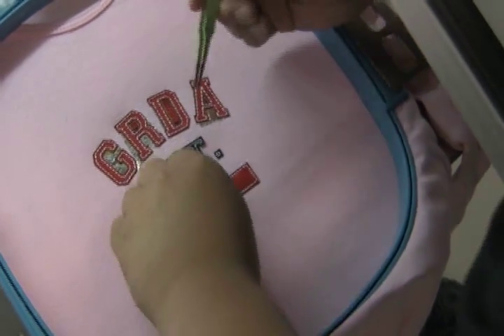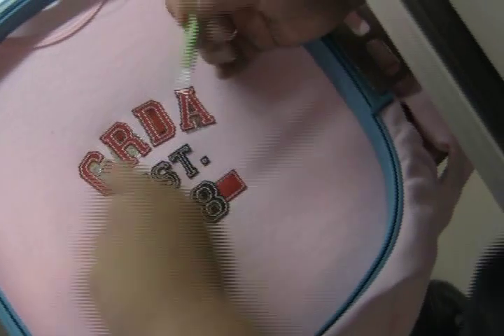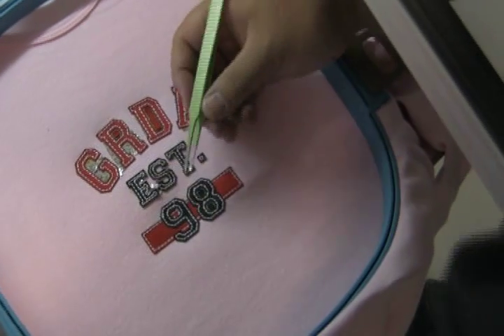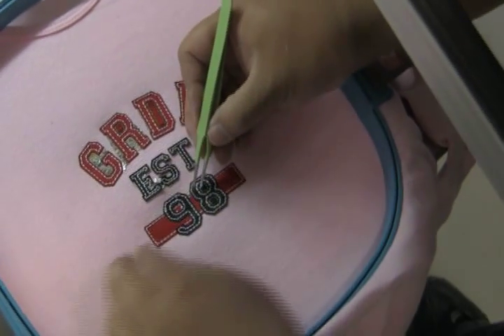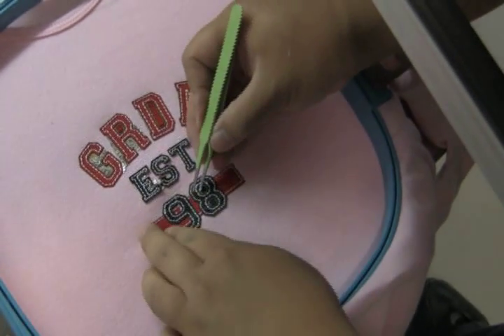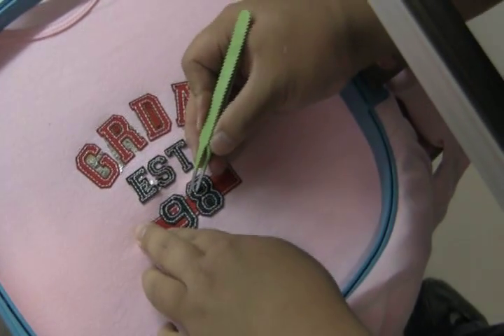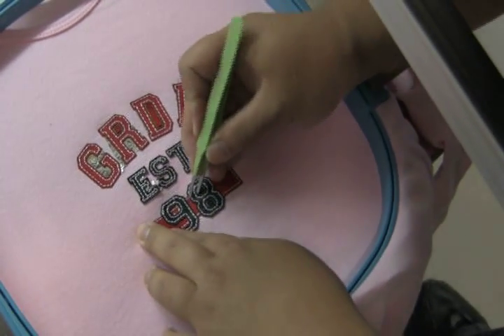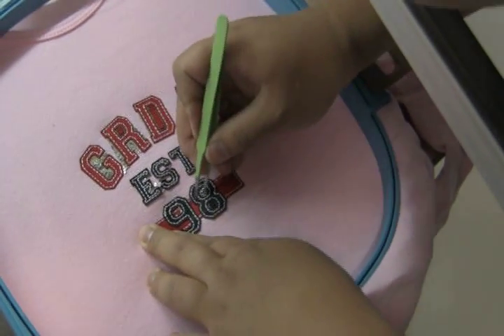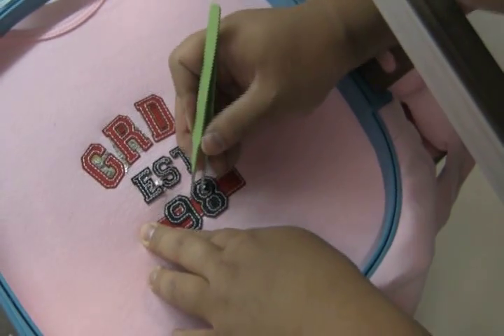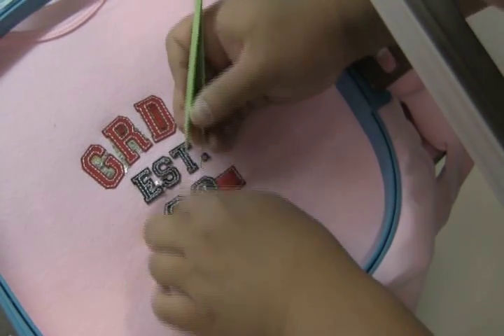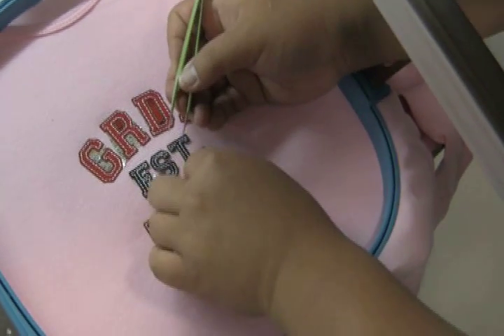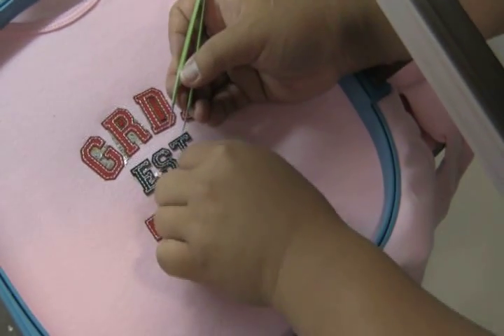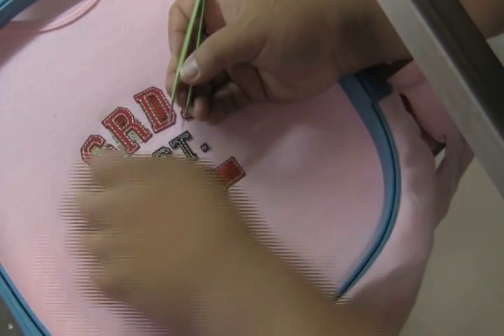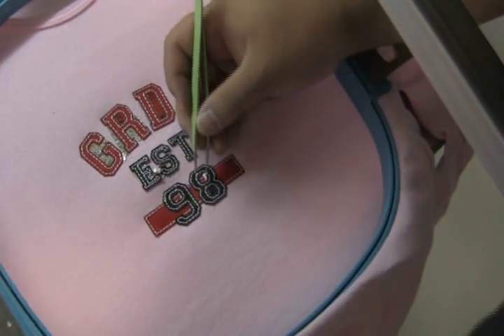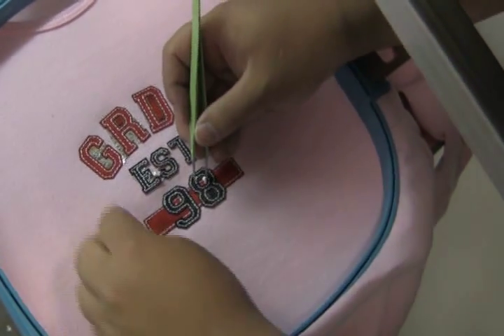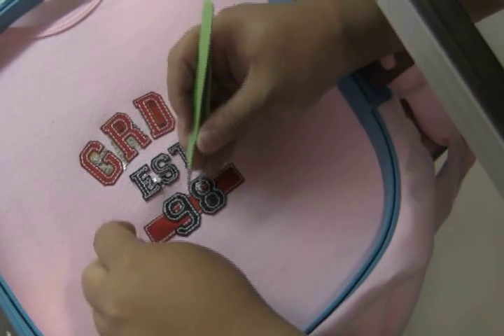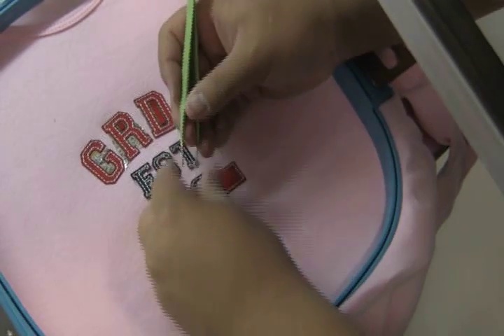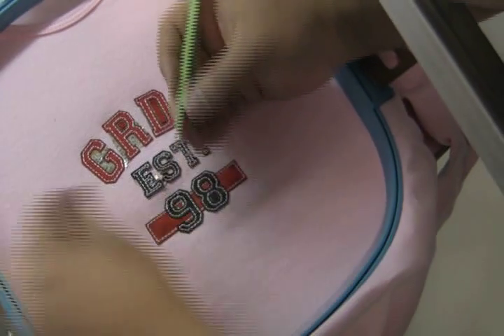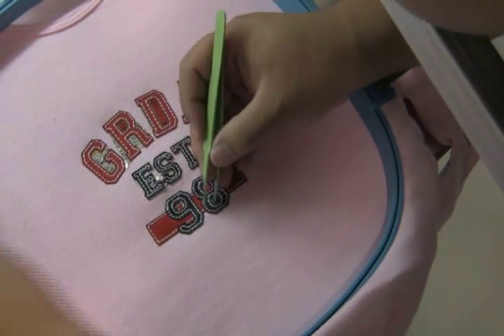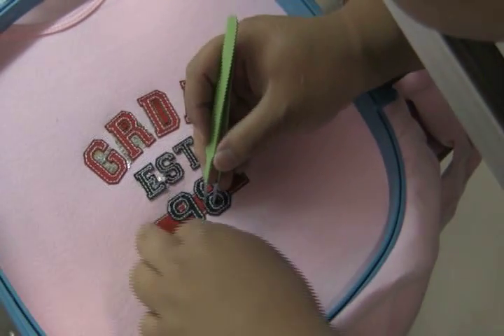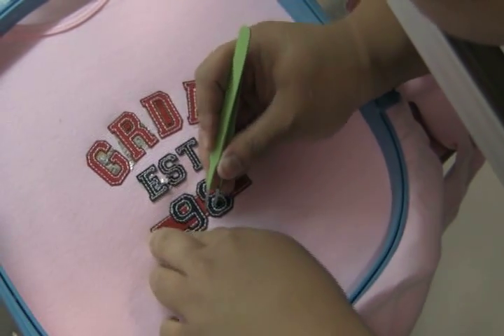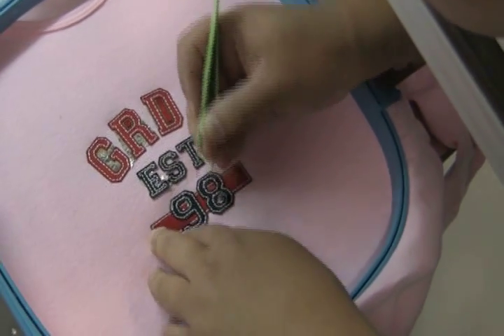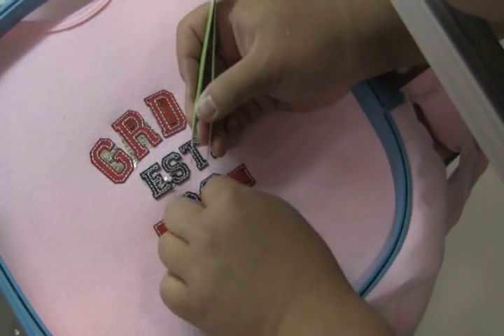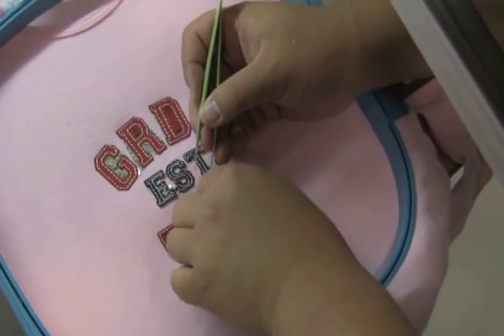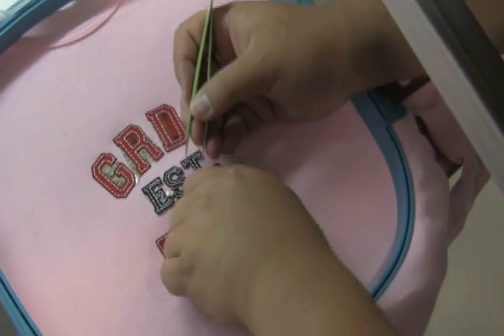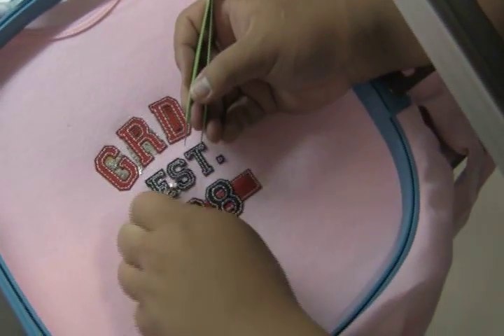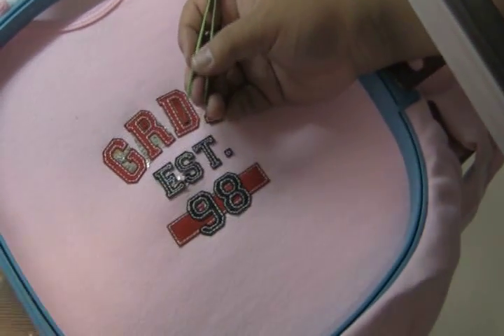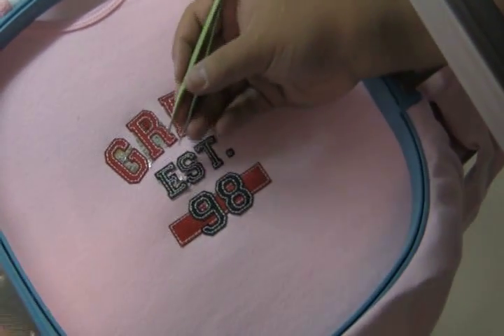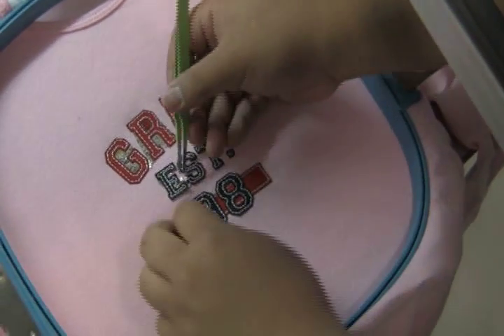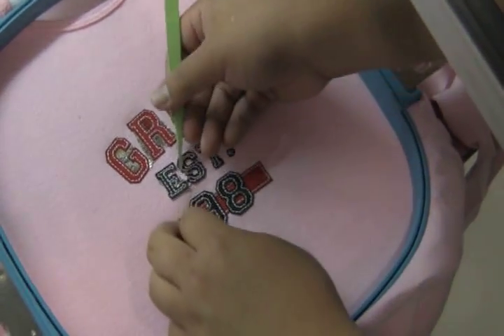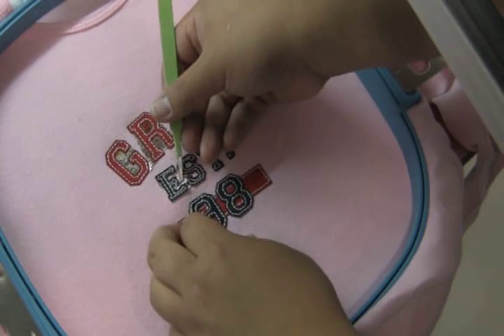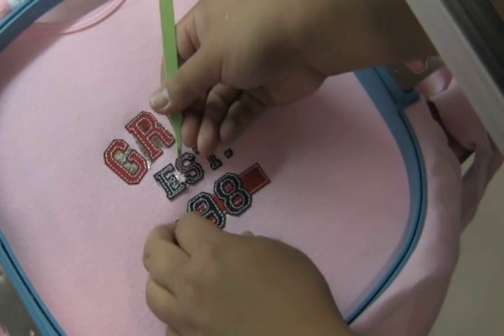Go through and knock them all out first. That's a tackle twill, and it's a lot tougher than felt. It's a lot stronger.